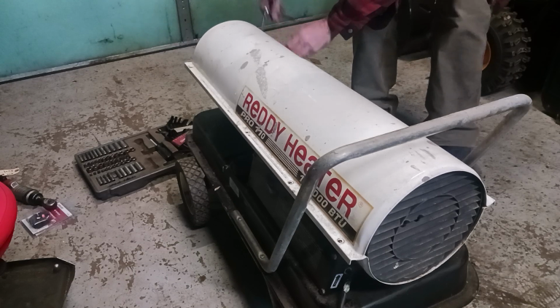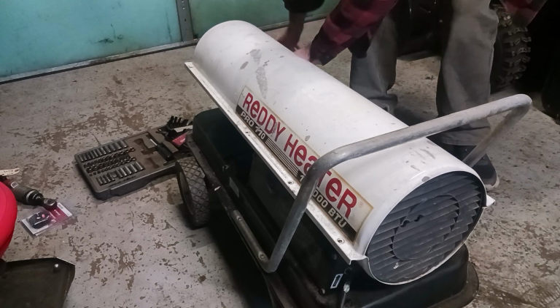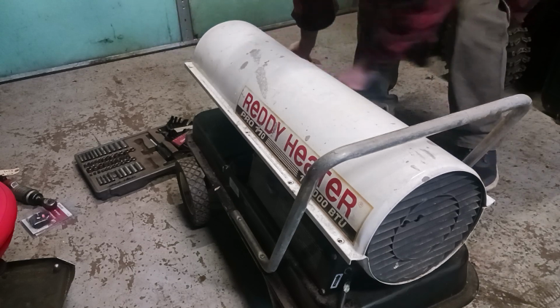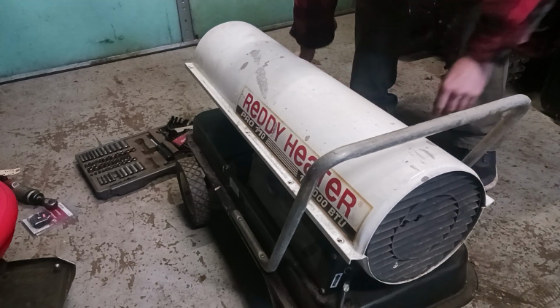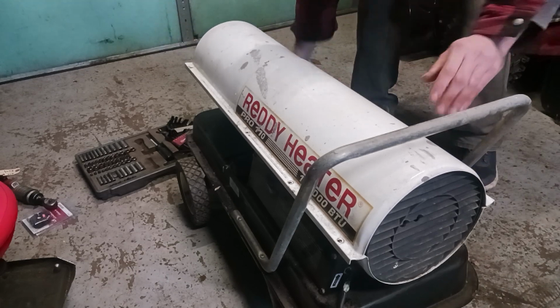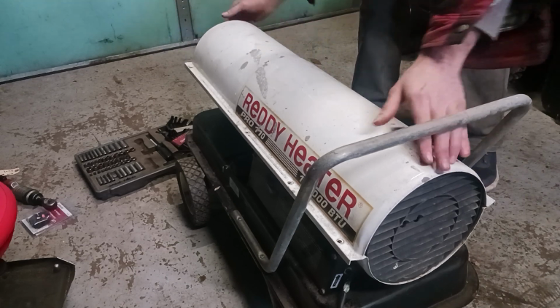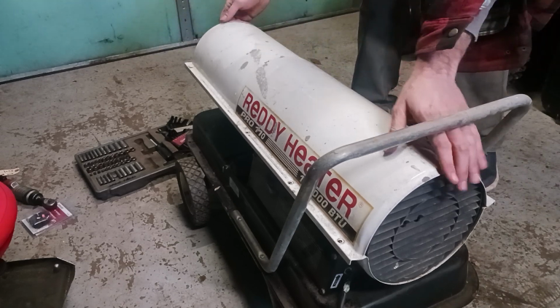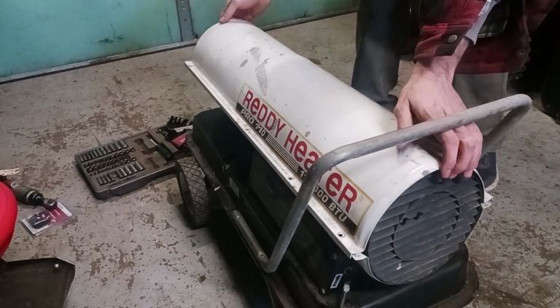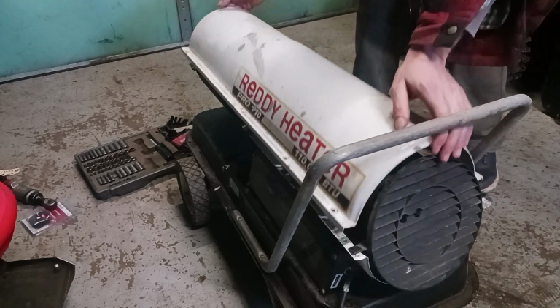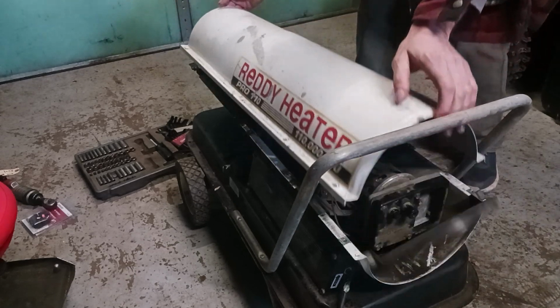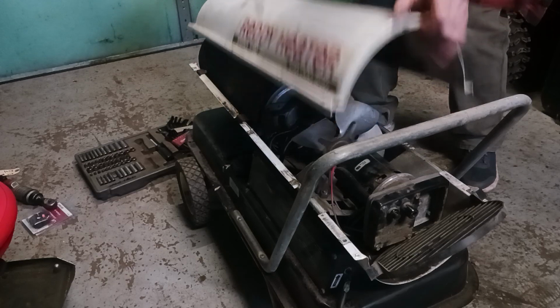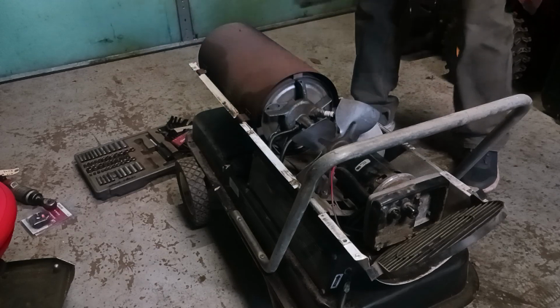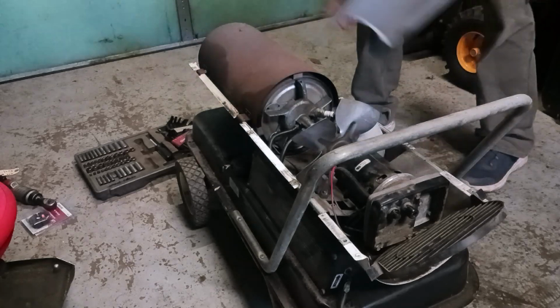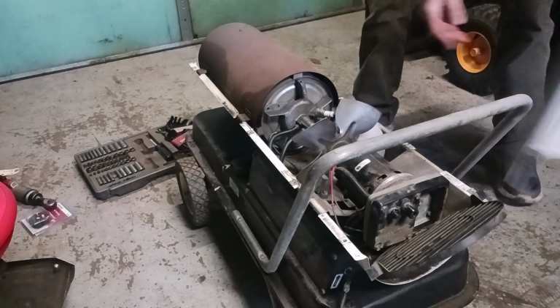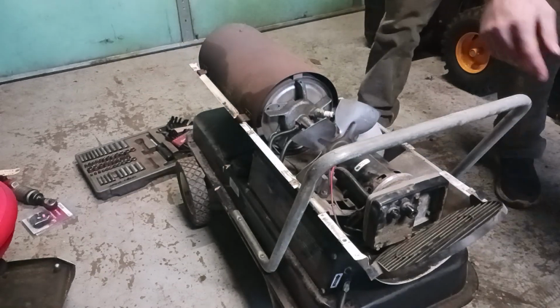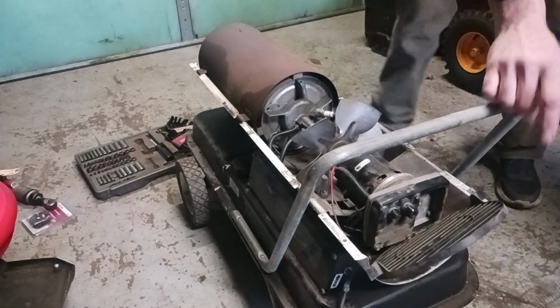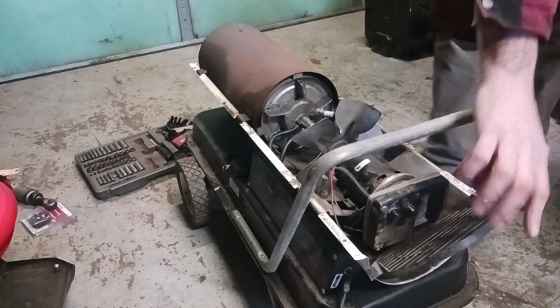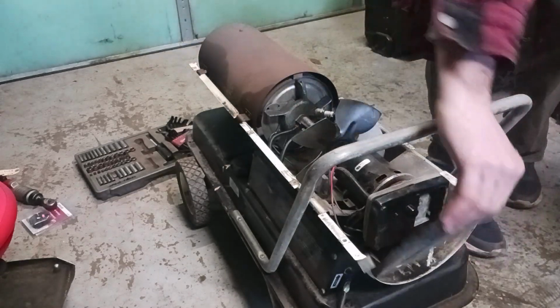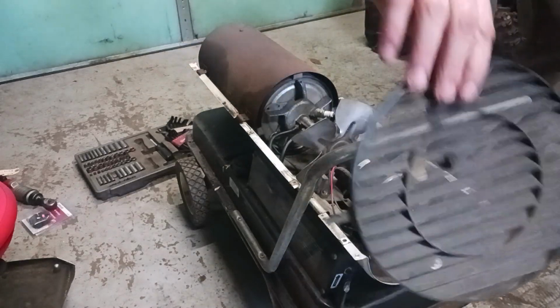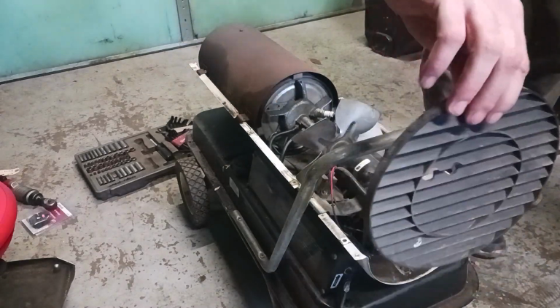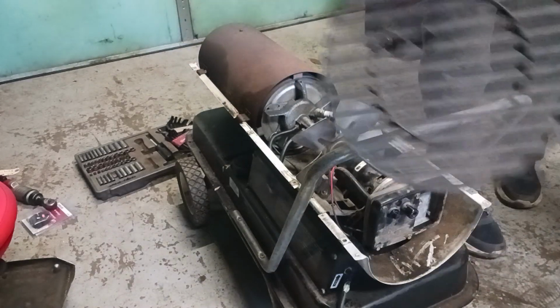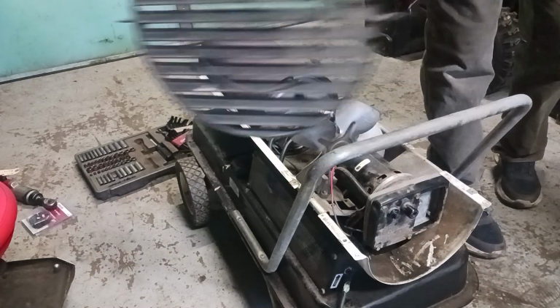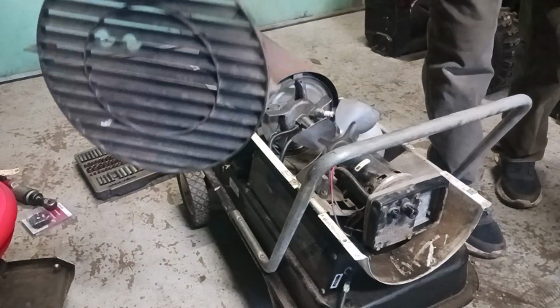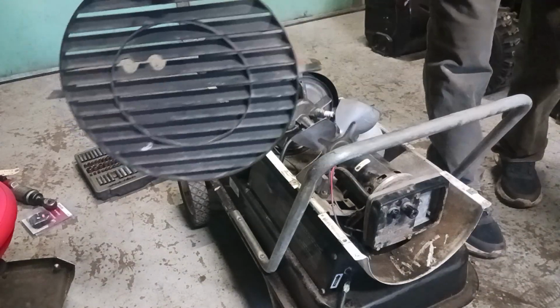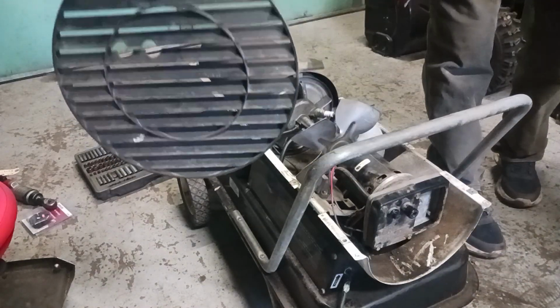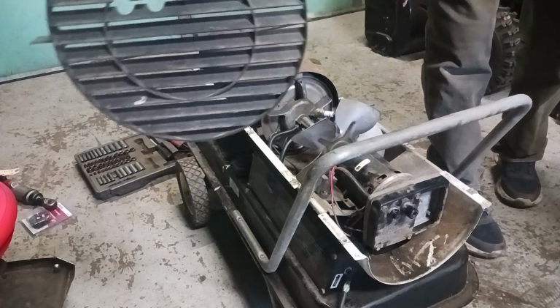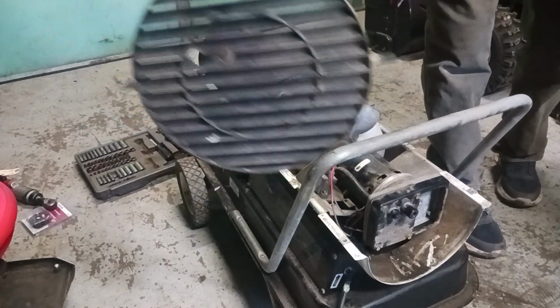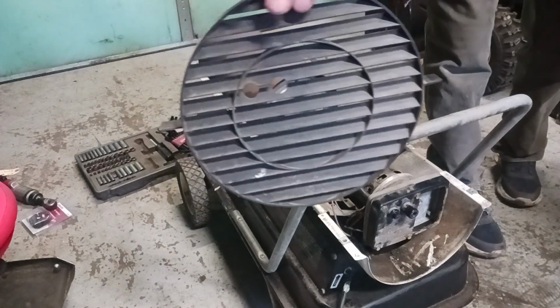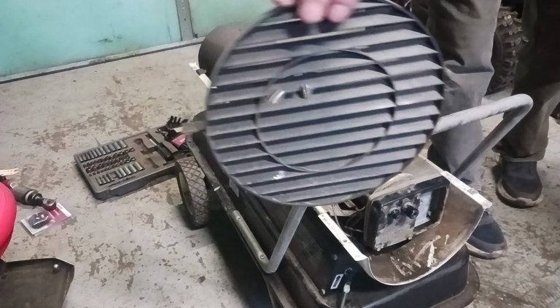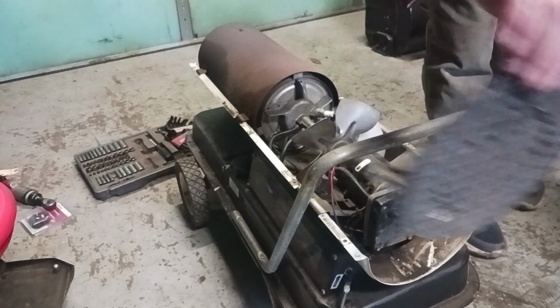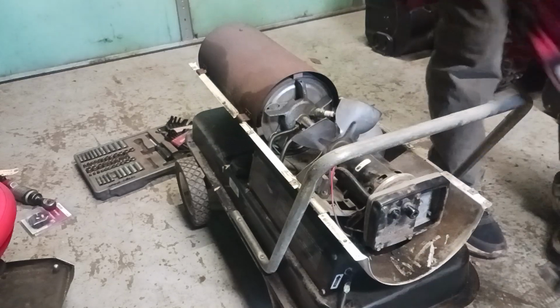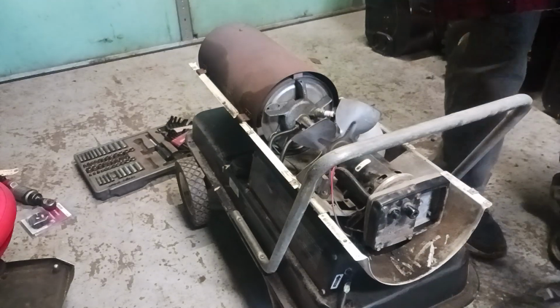Once you get all eight bolts out, the plastic shield should come off. Just set it aside and remember how it goes back on.